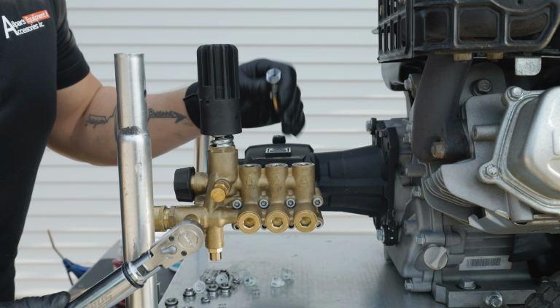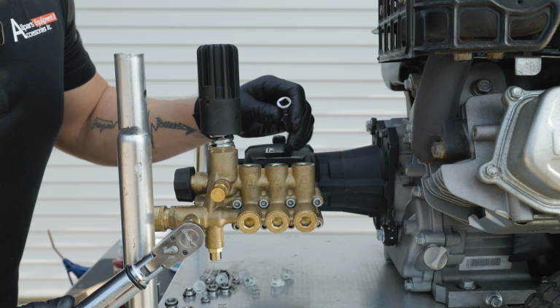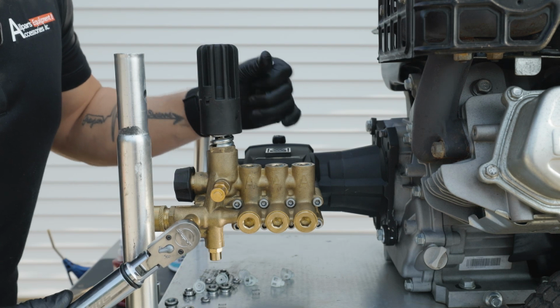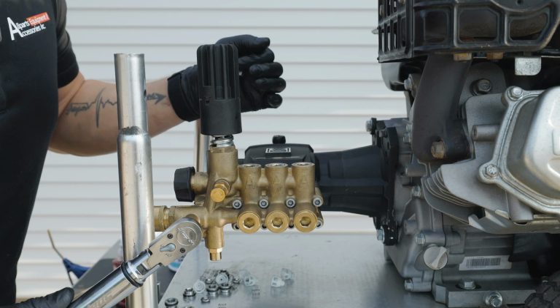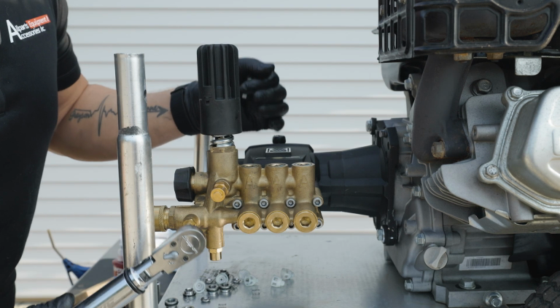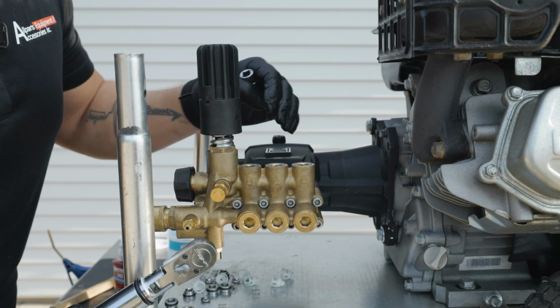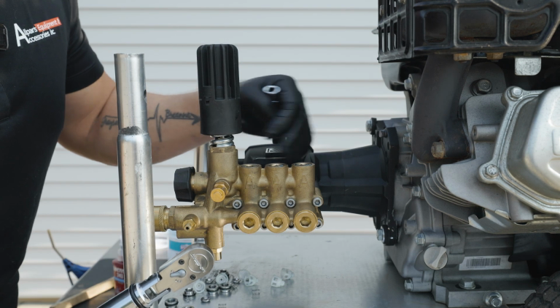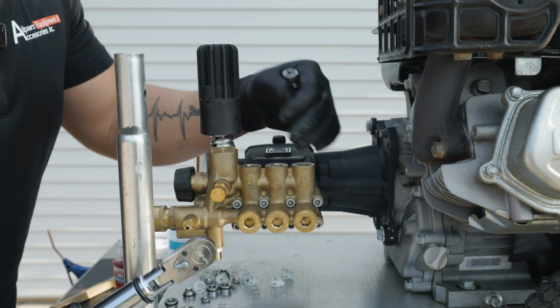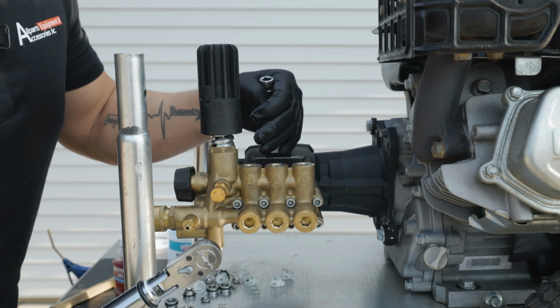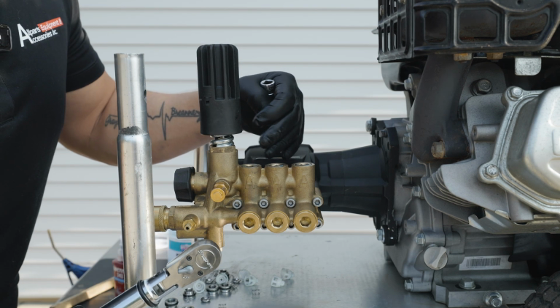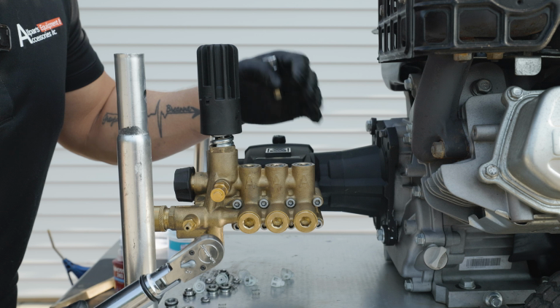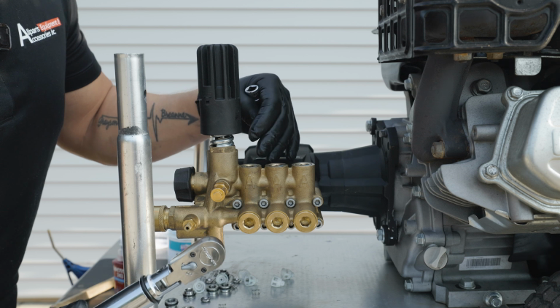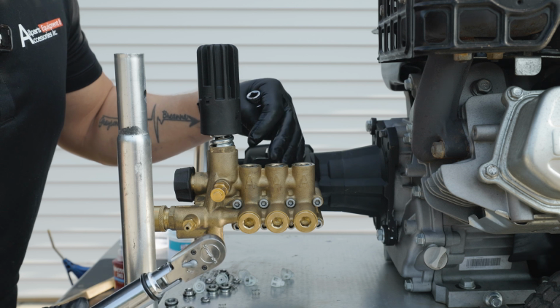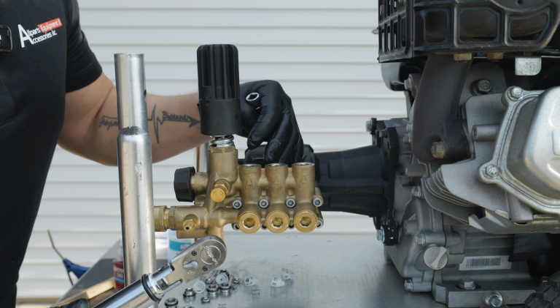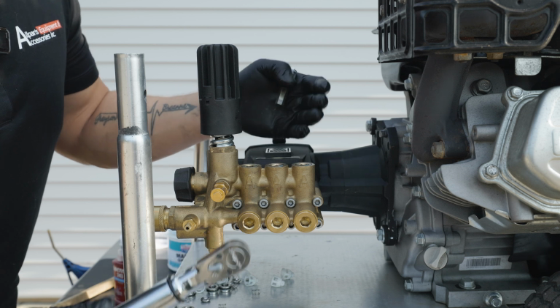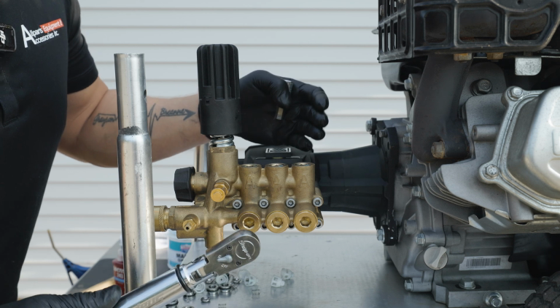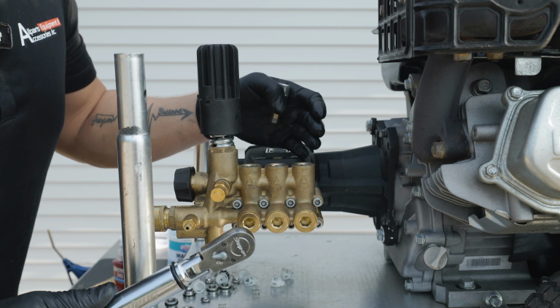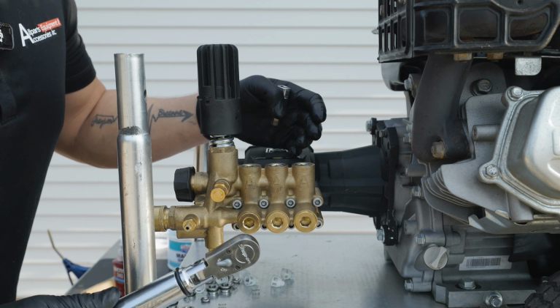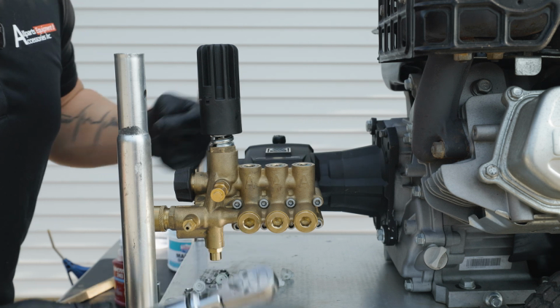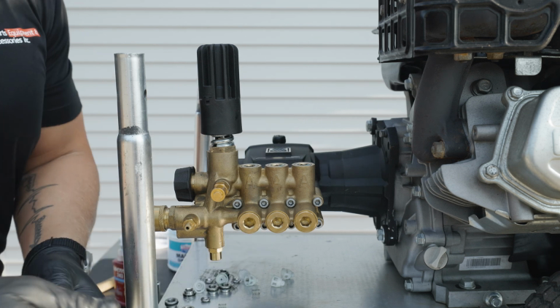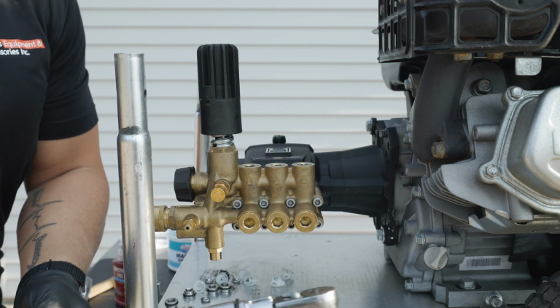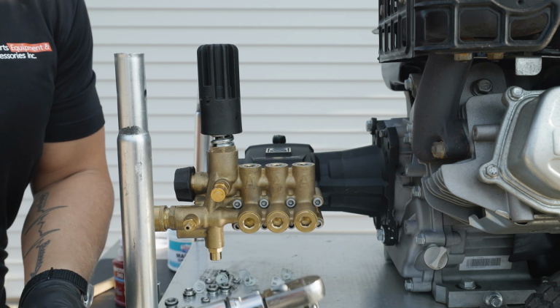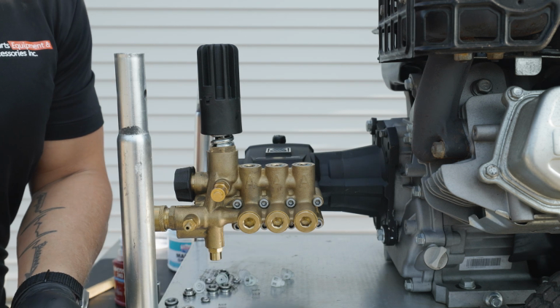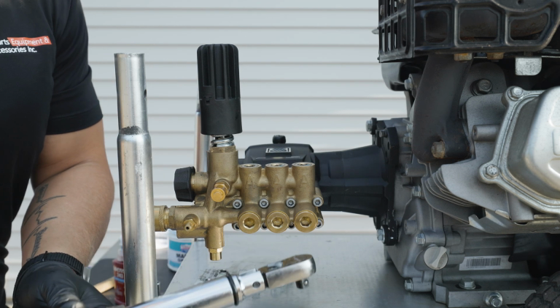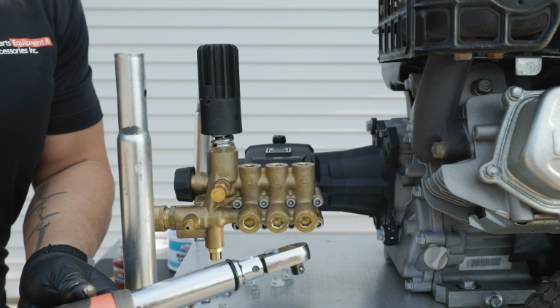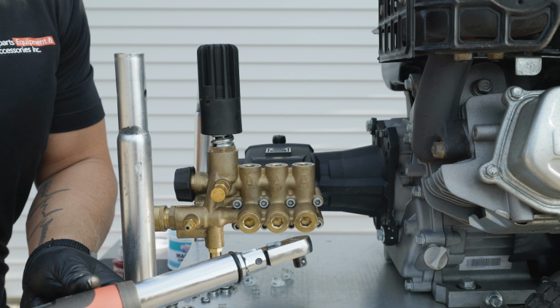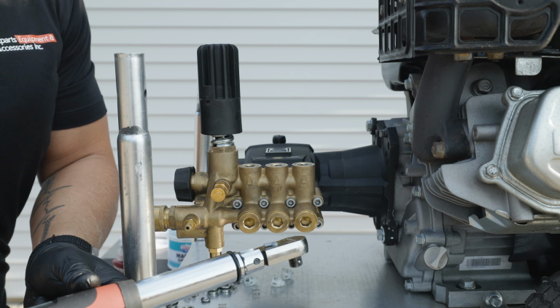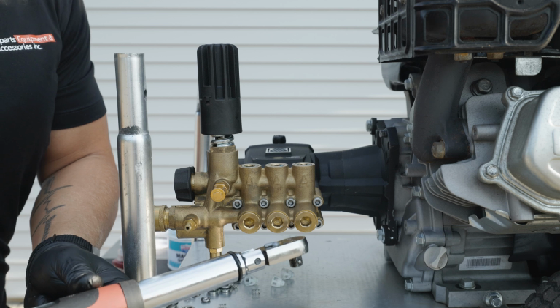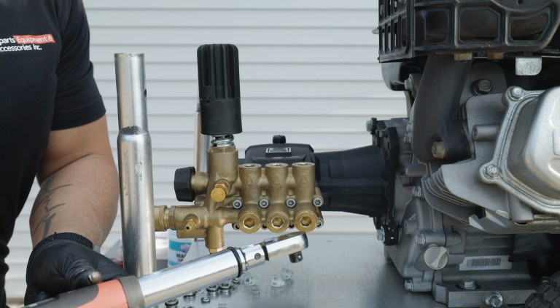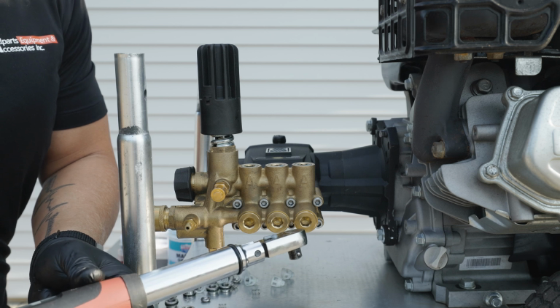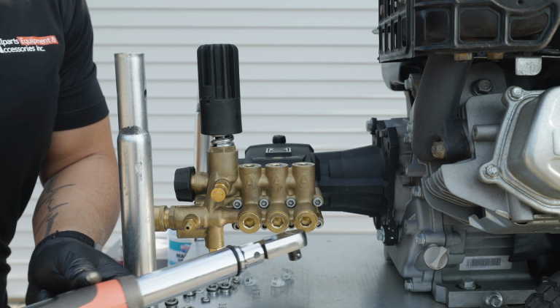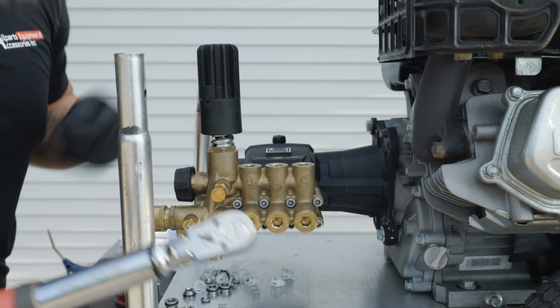Now that we have our valve caps in place, we're going to go around each of the six valve caps and properly torque them to spec. Spec is going to be 15 foot-pounds. So let's set our torque wrench to the proper specifications and fasten these down.